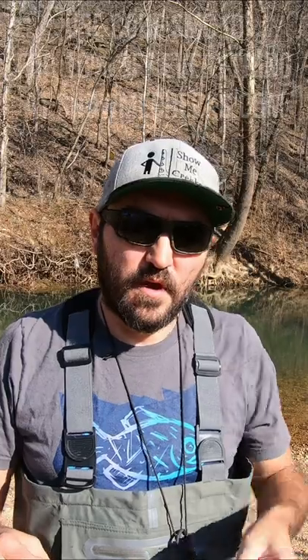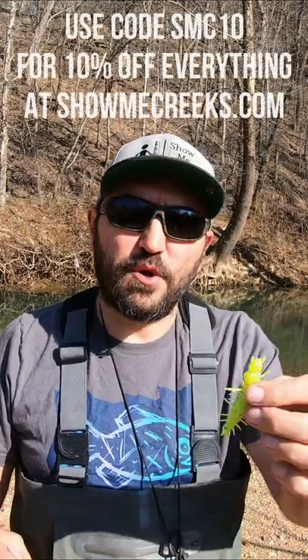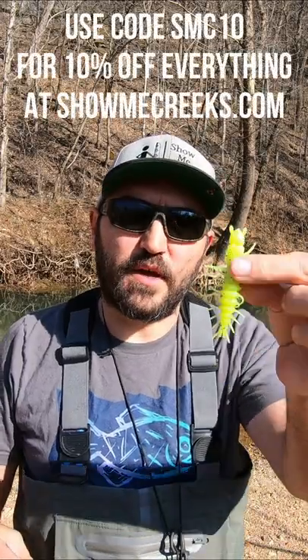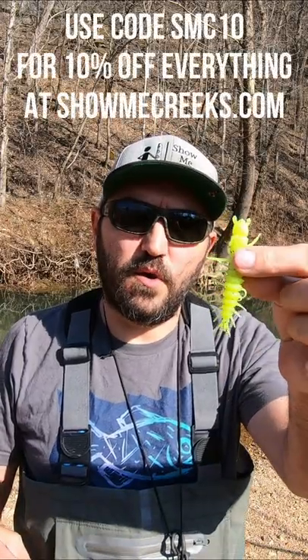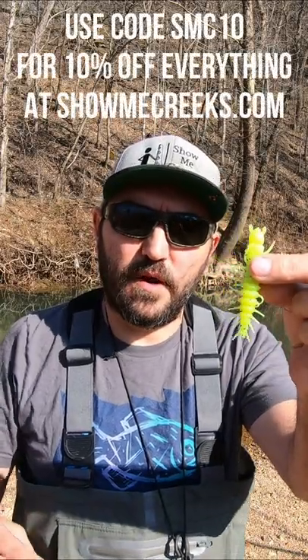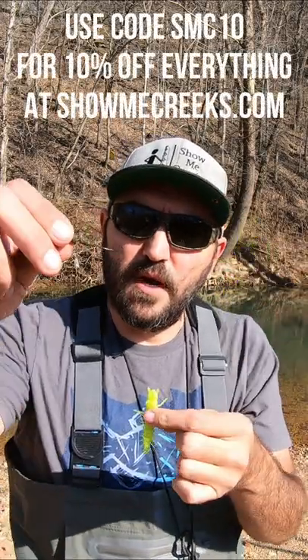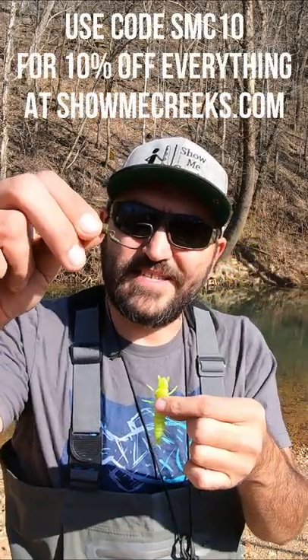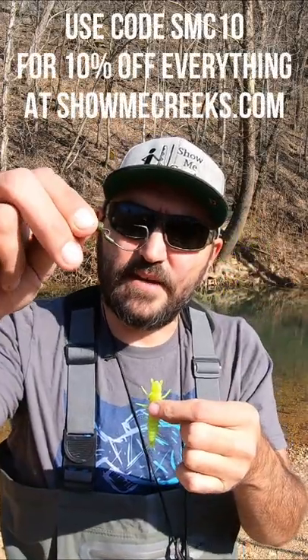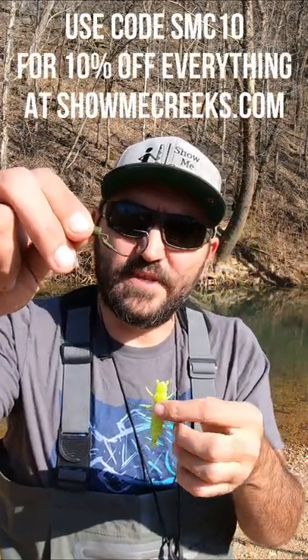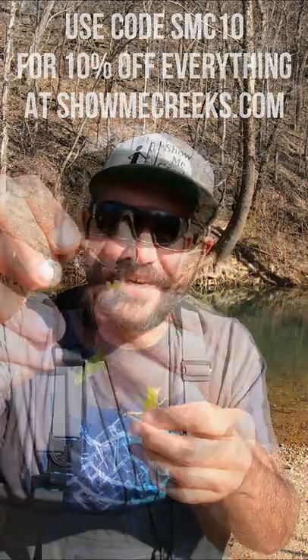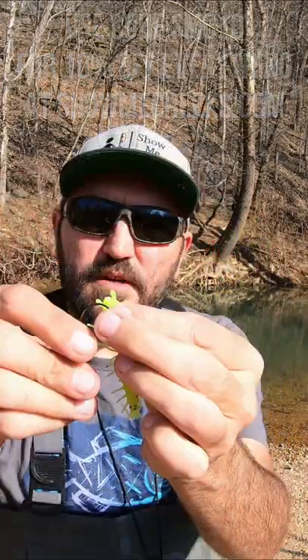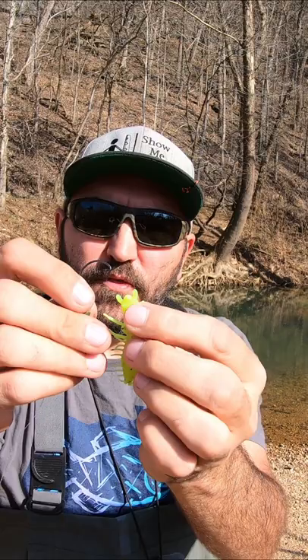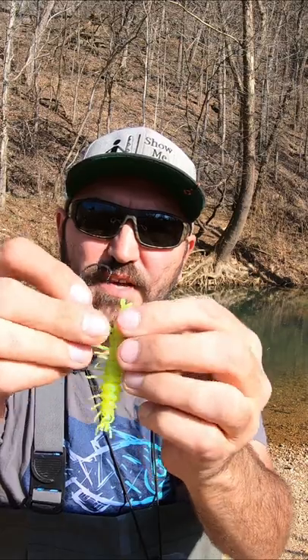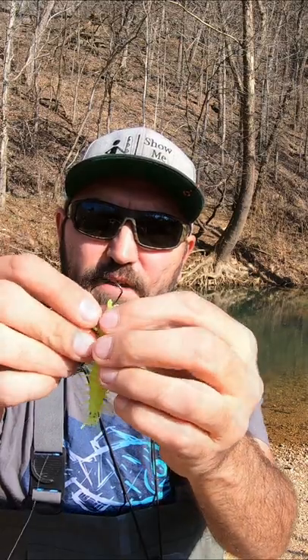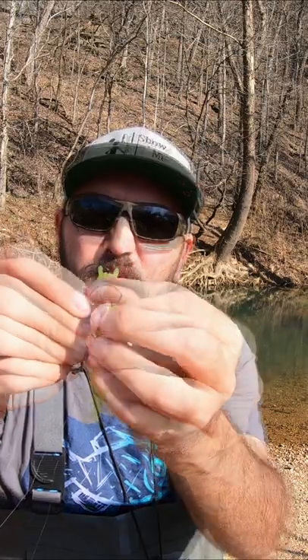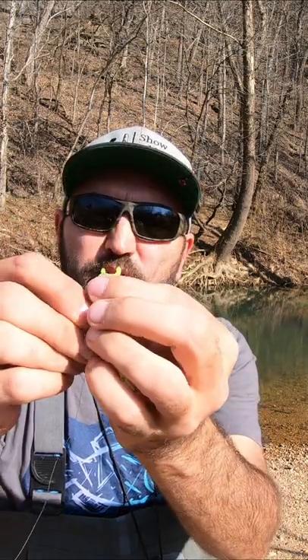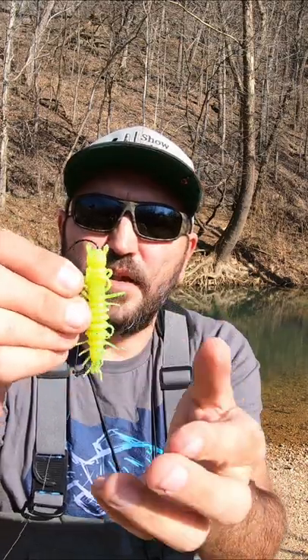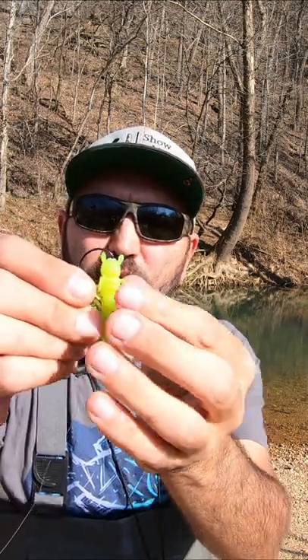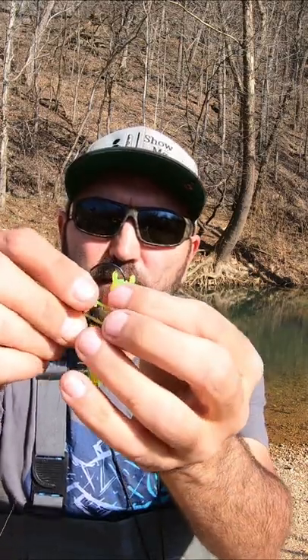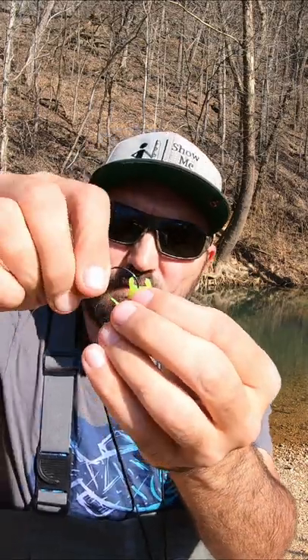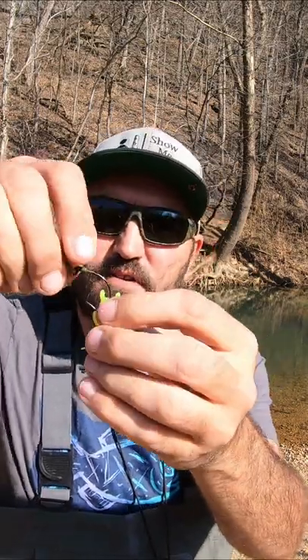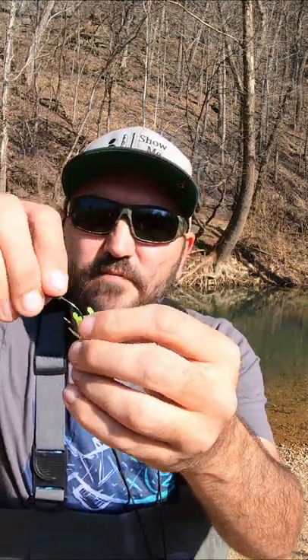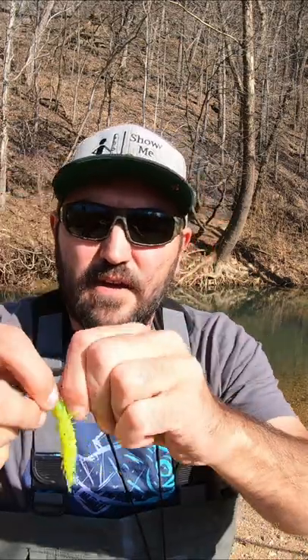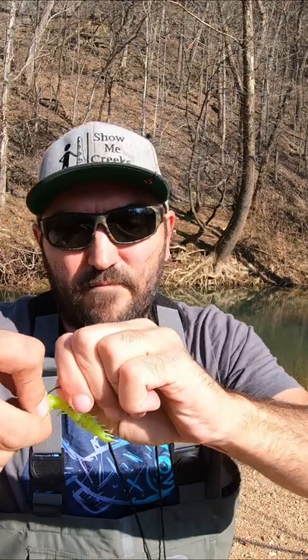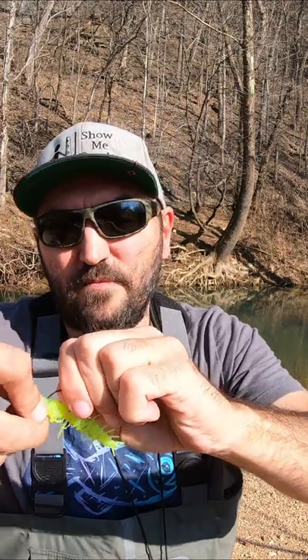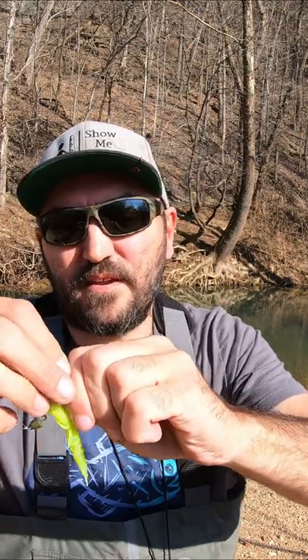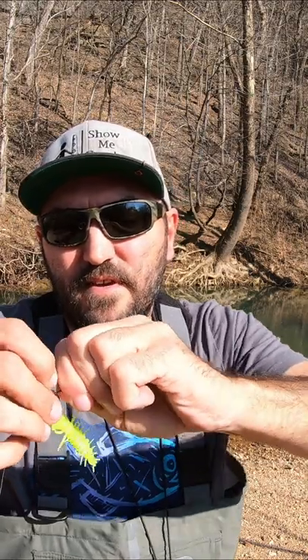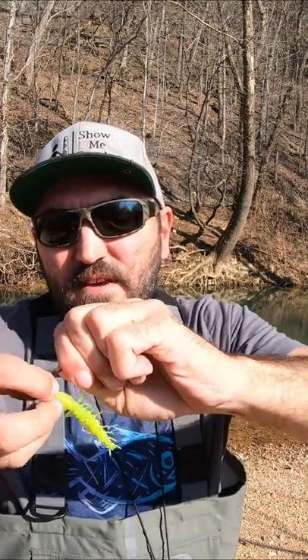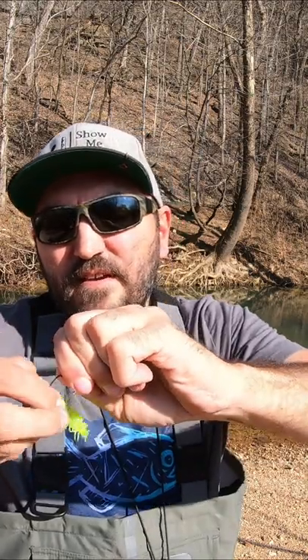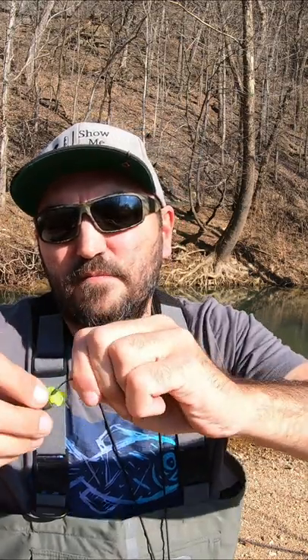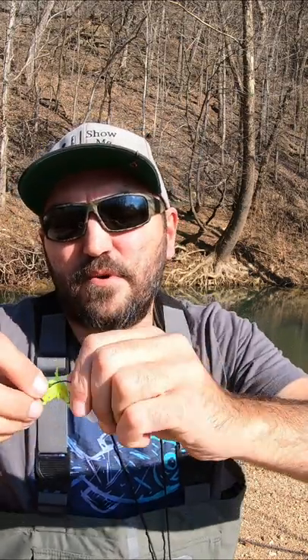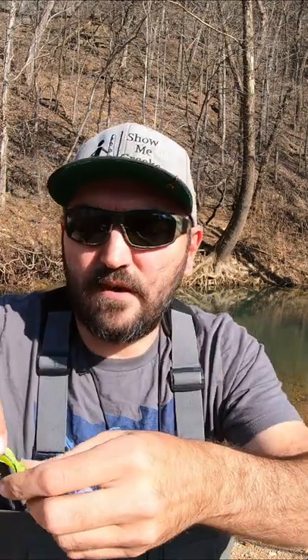I'm going to show you how to rig a Neko Helgramite up on a Z-Man Bullet Z. I hook it down and through the side, just get the whole tip in like that and turn it to the side. You've got to kind of fight with it to get it over this because these baits are pretty tough.